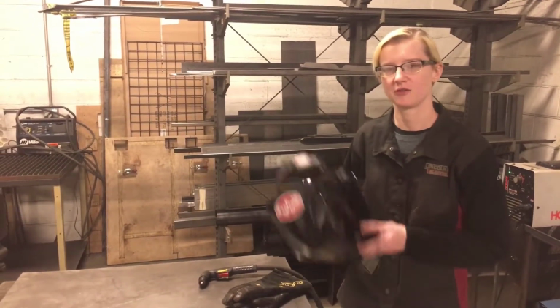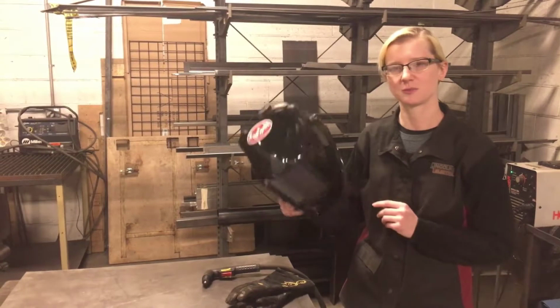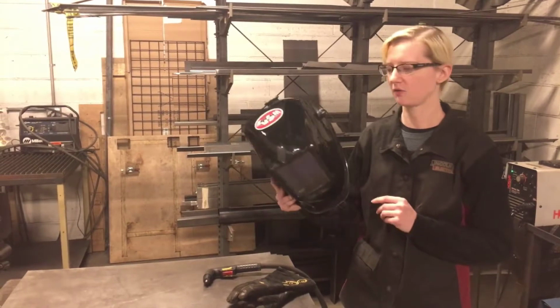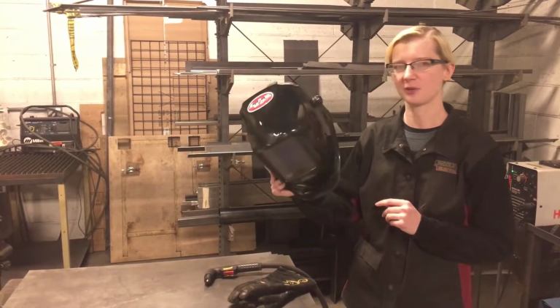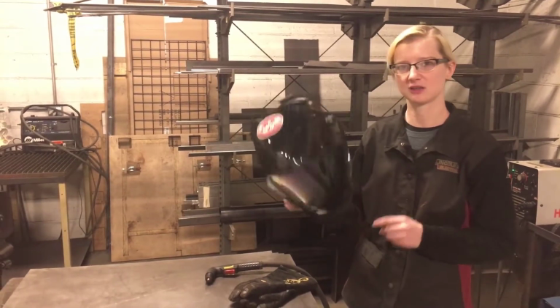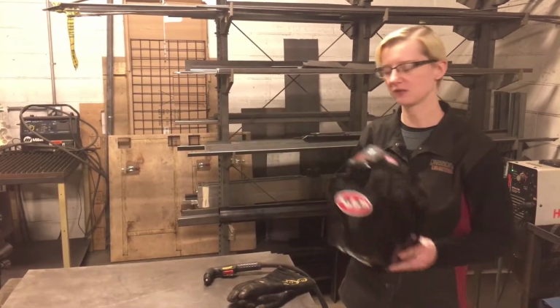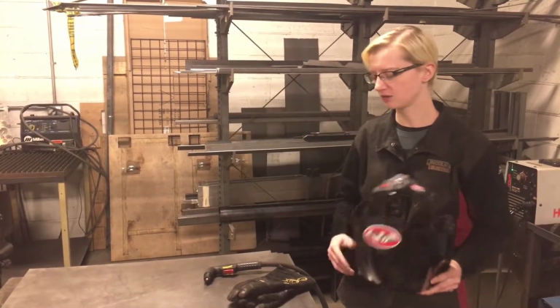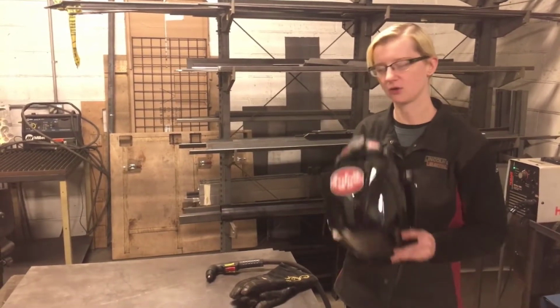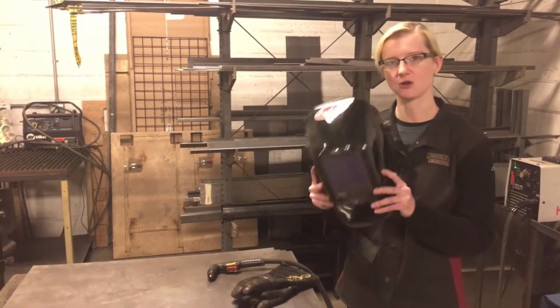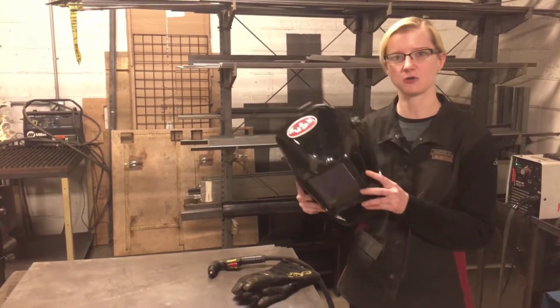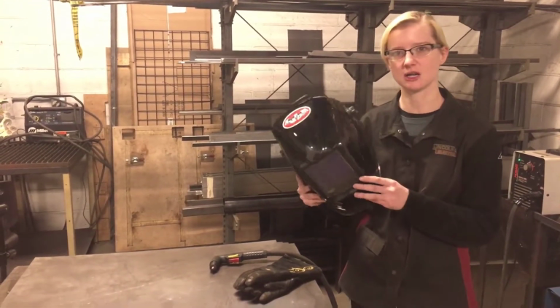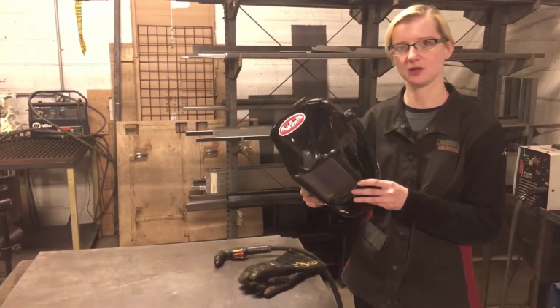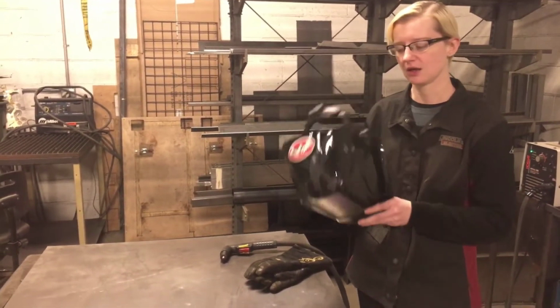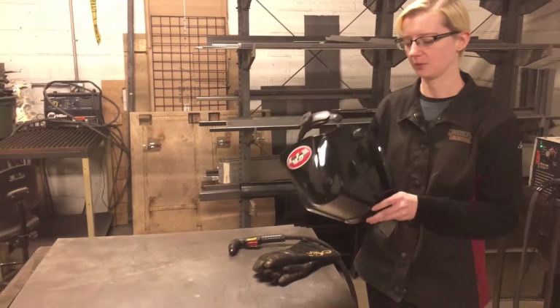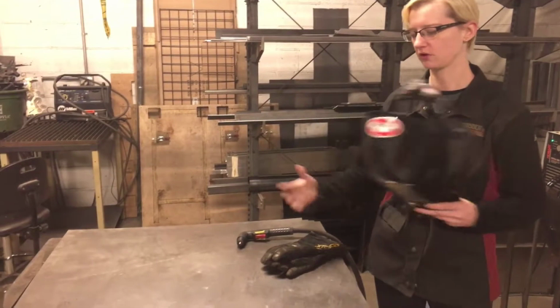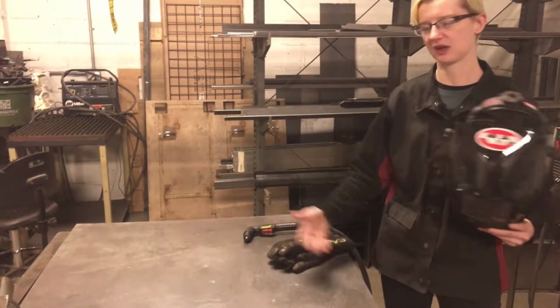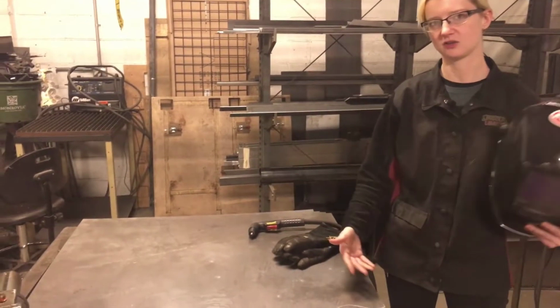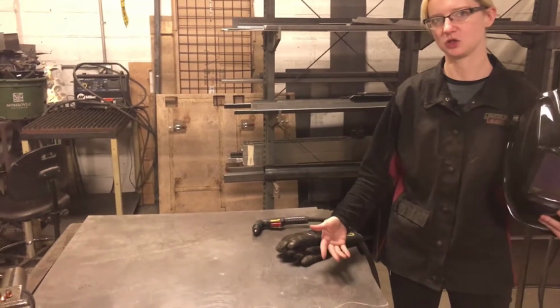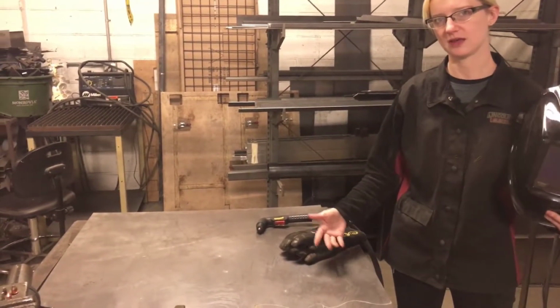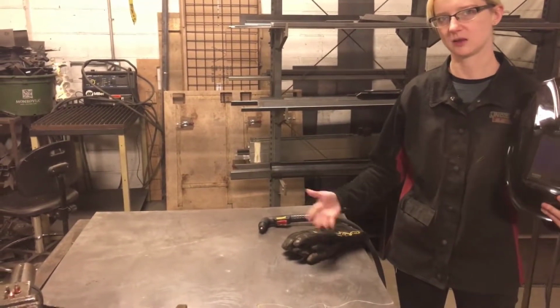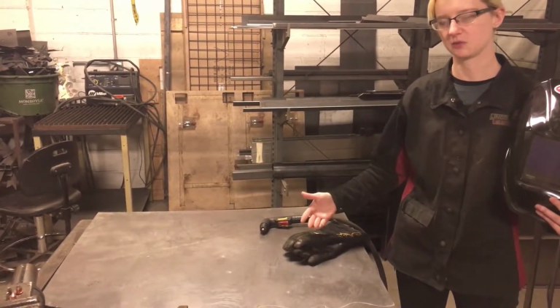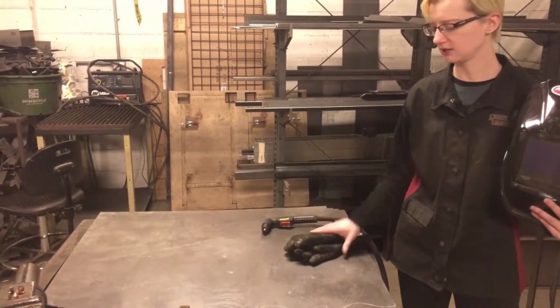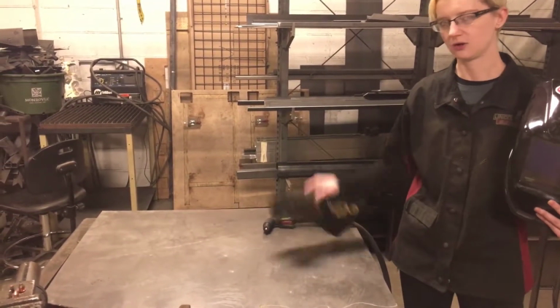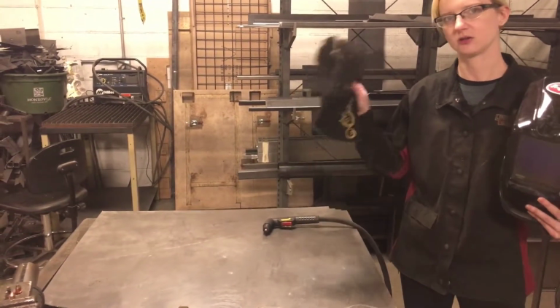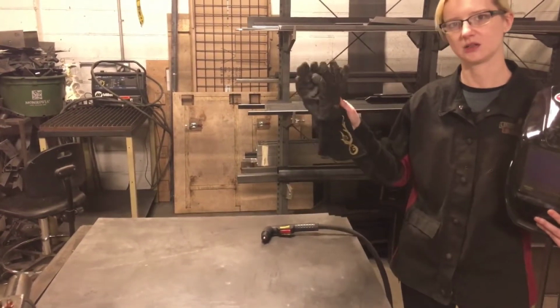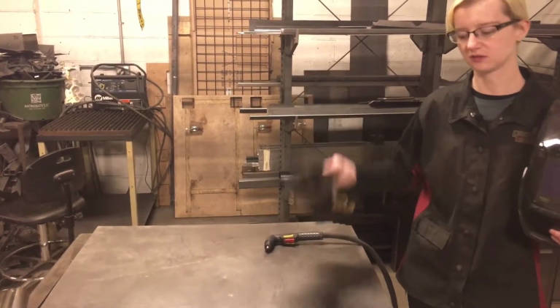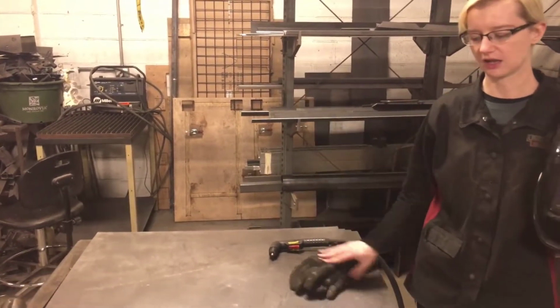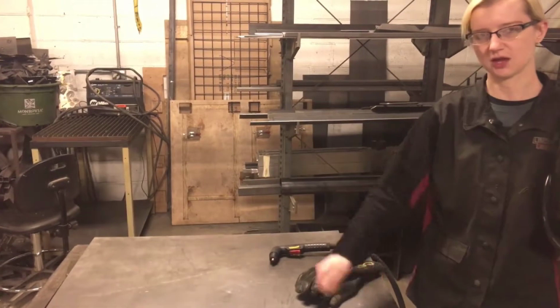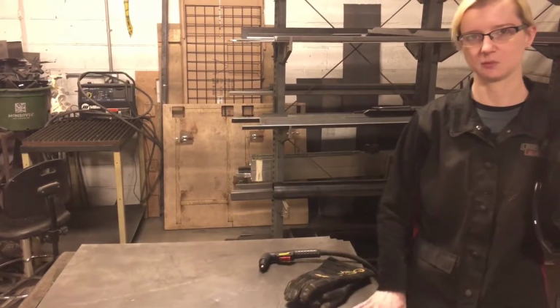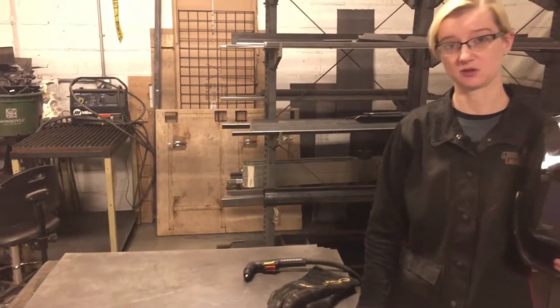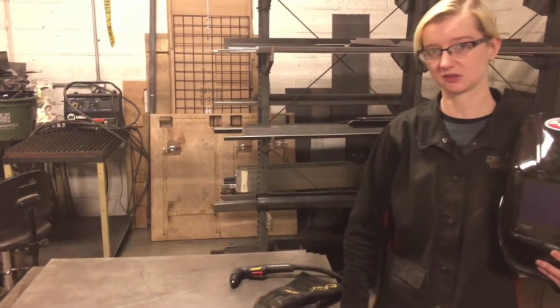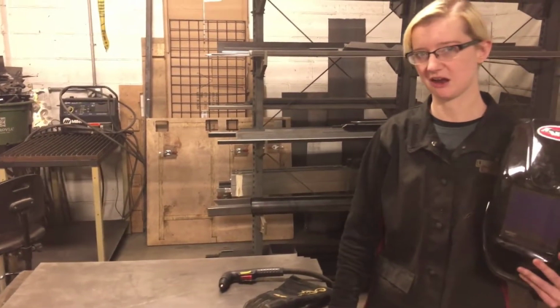First I'm going to cover helmets and safety gear. You need an auto darkening helmet in order to protect your eyes from the UV light that's coming out of the machine. You're also going to need gloves because as you're cutting the material is getting hot.